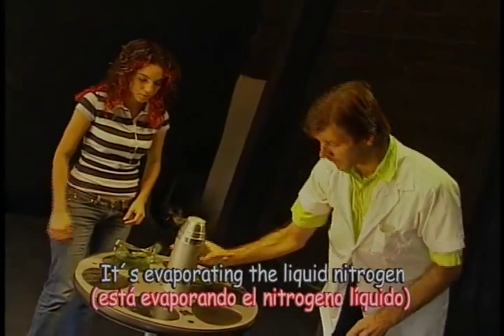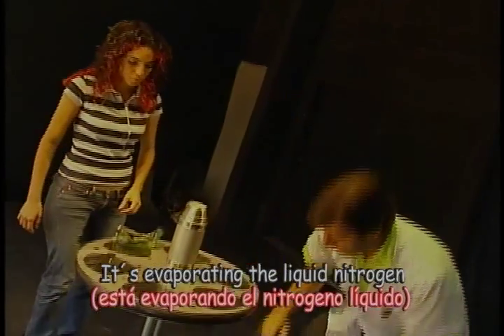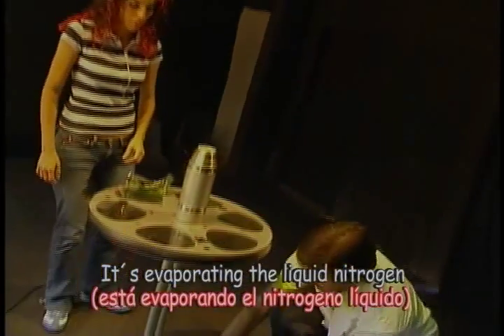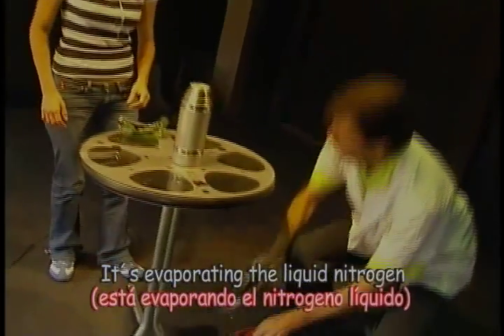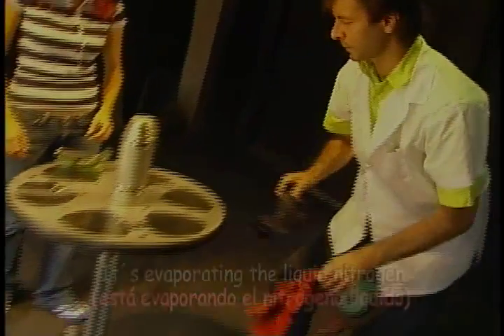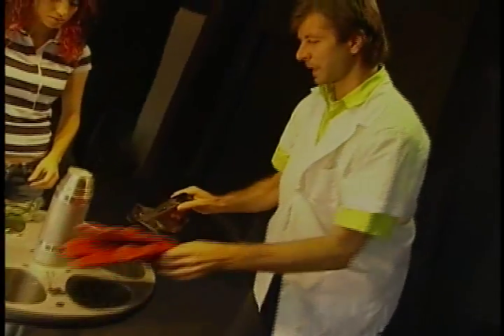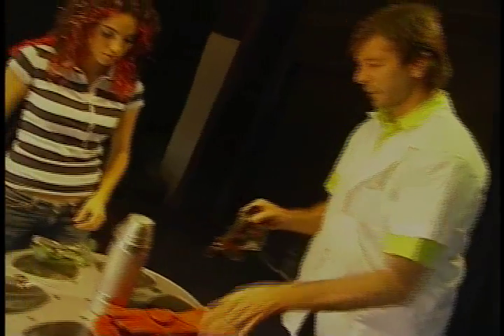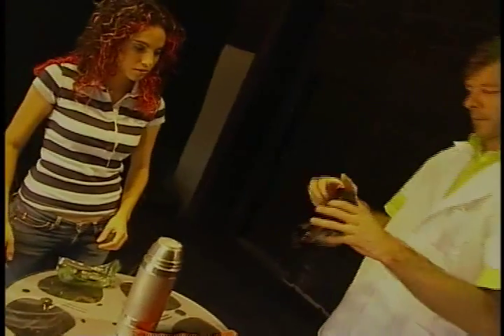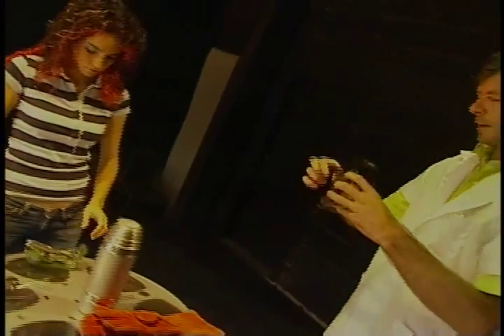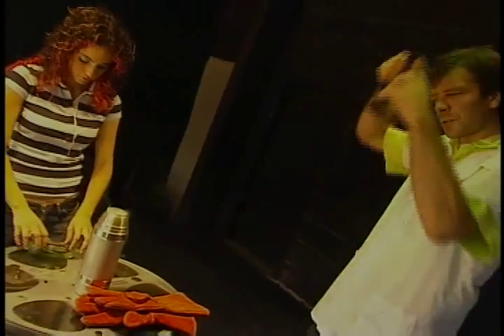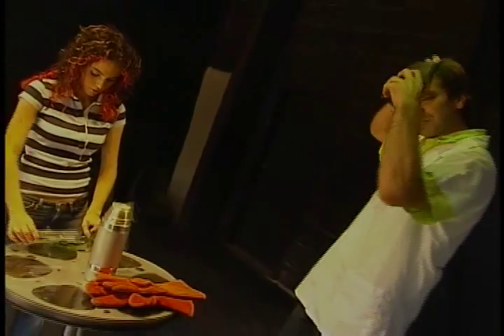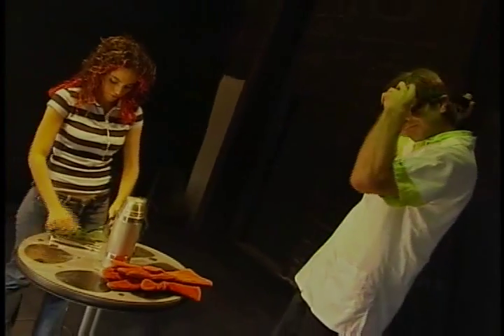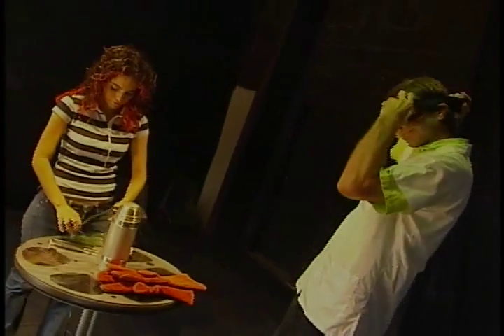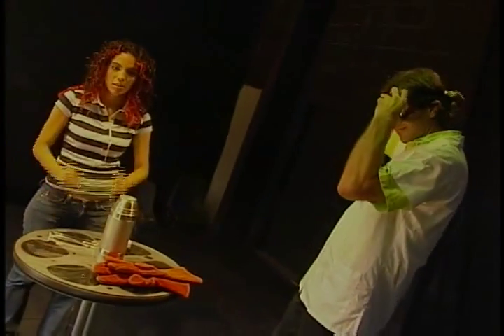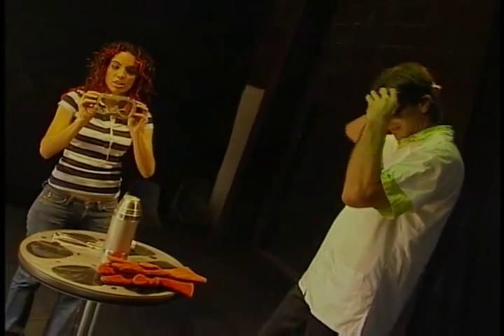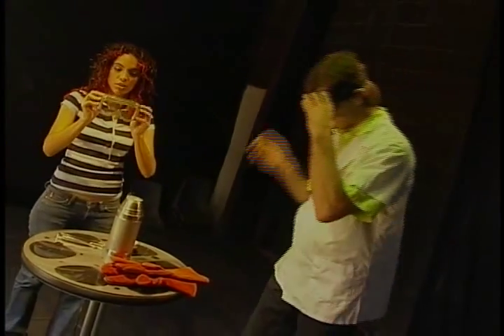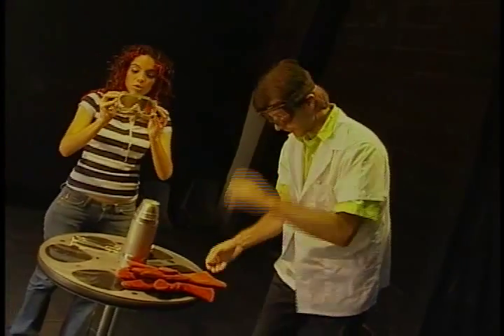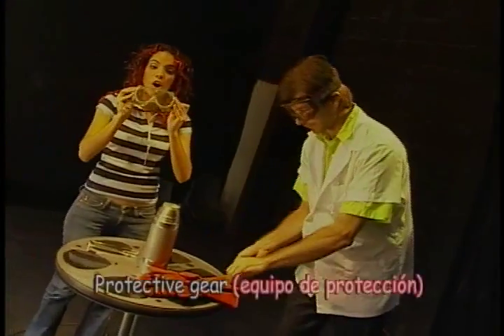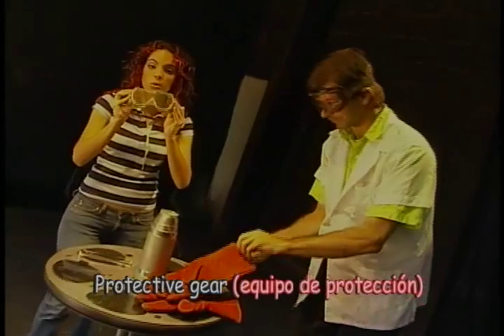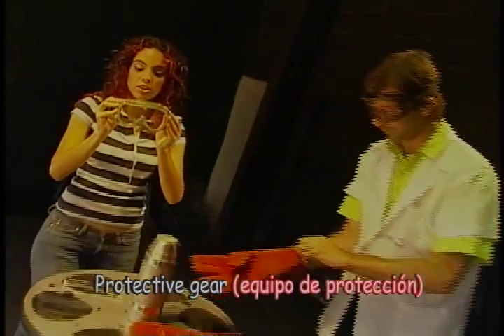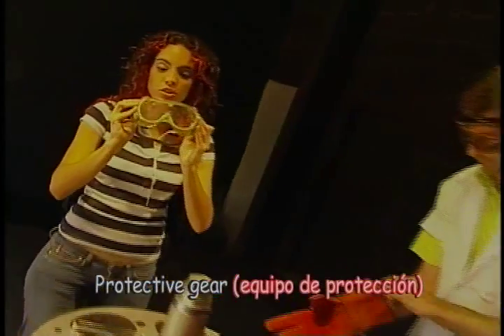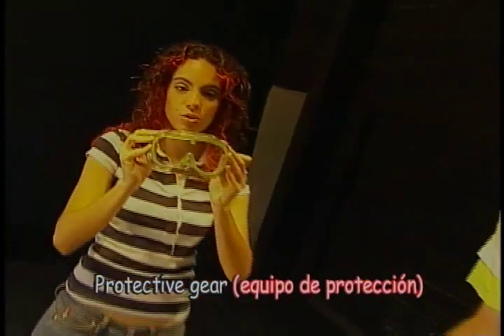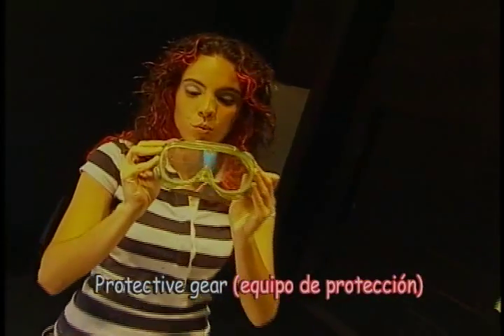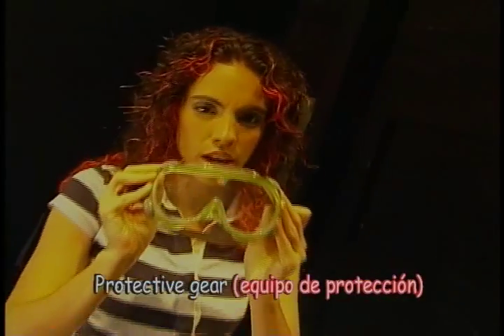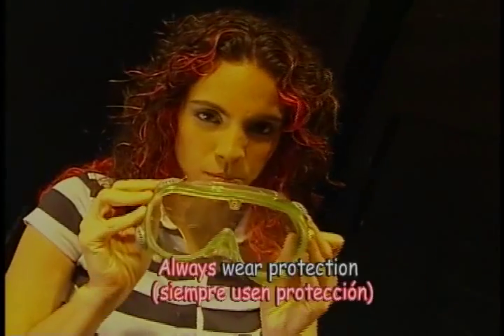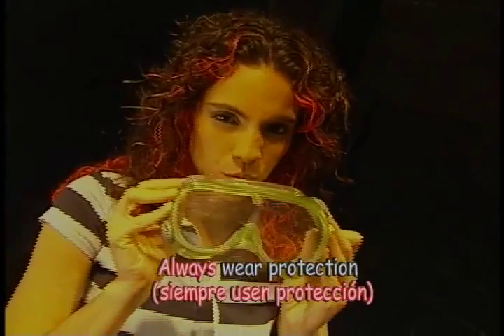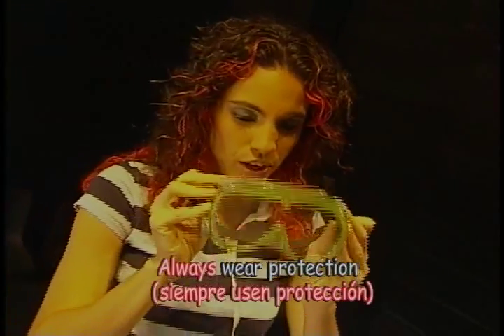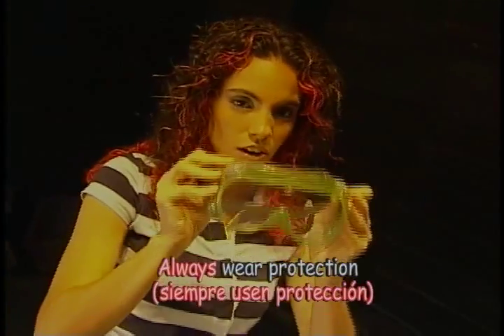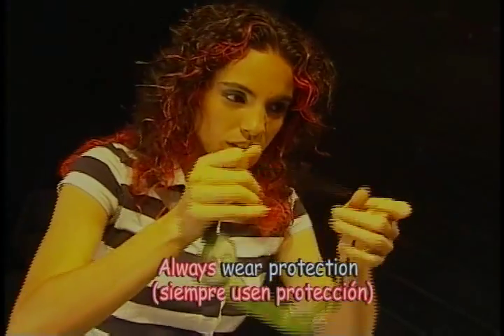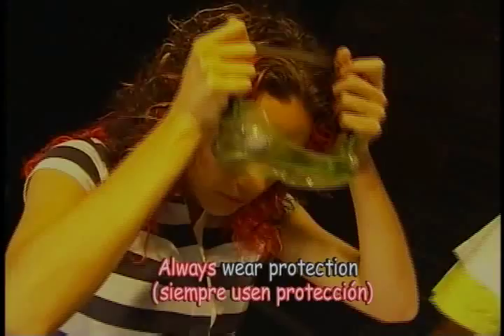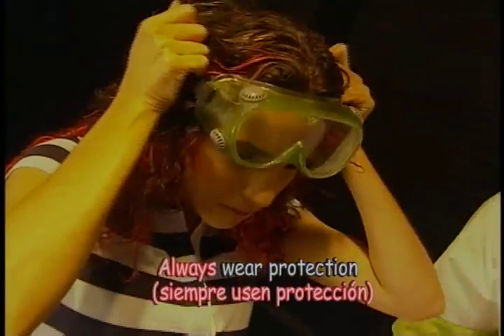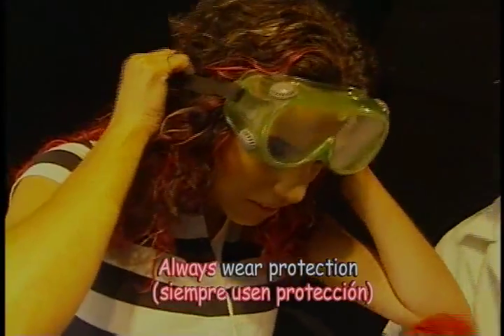You have to be kind of careful with this. I'm going to put some protective gear on, and I think you should too. You guys always wear protection when you're going to do weird random experiments with your friends — especially with a mad scientist.